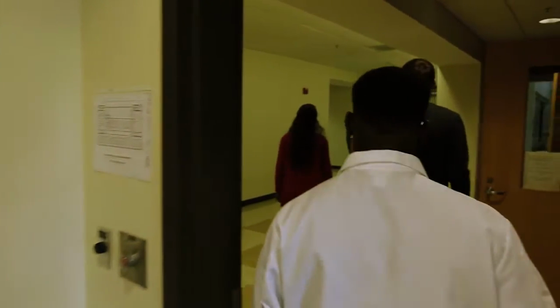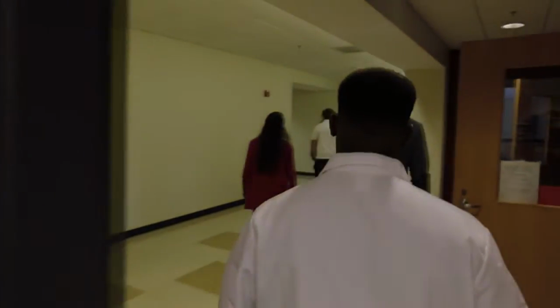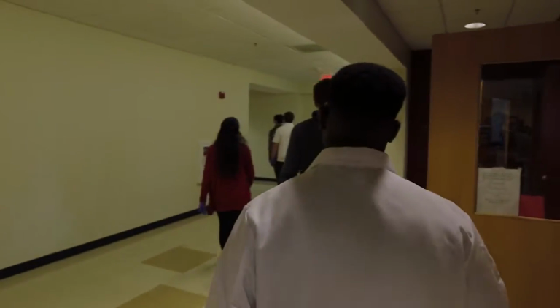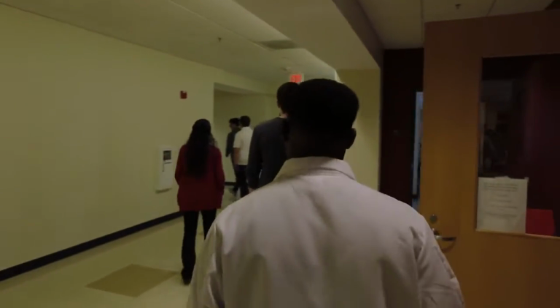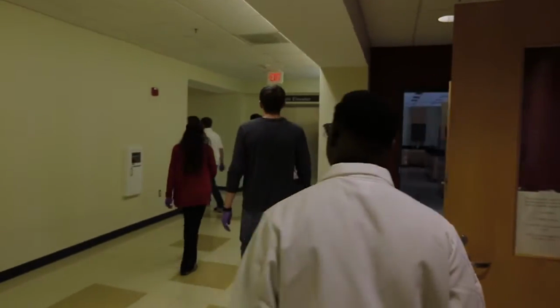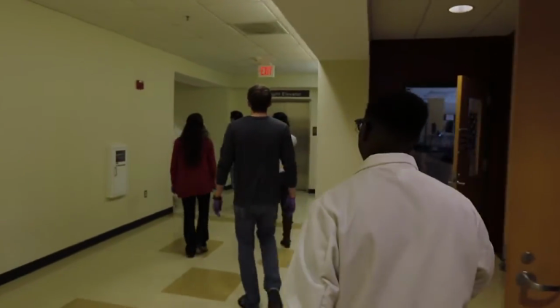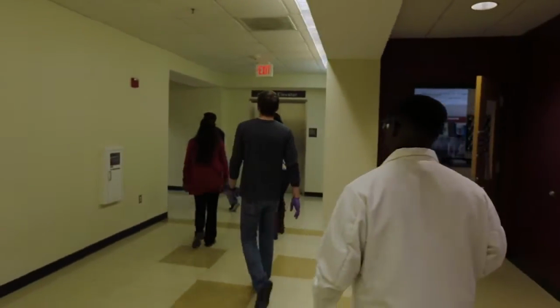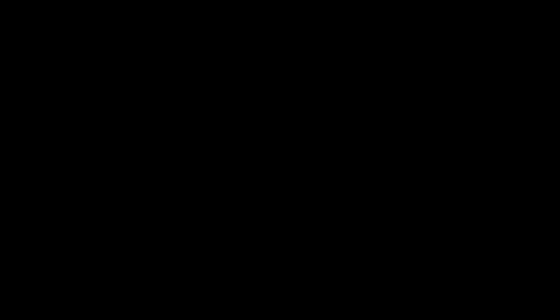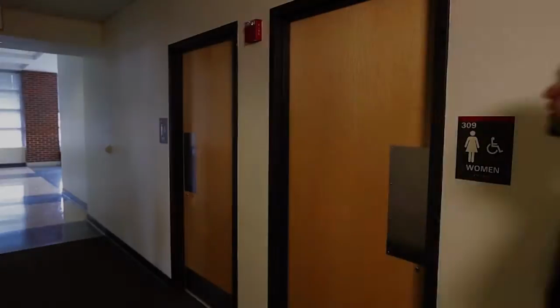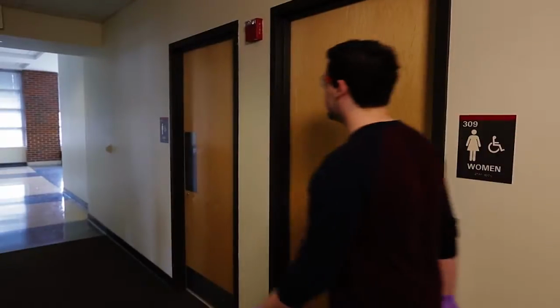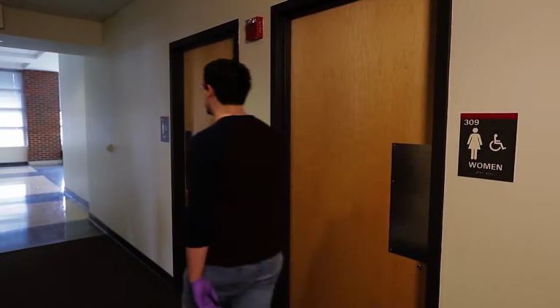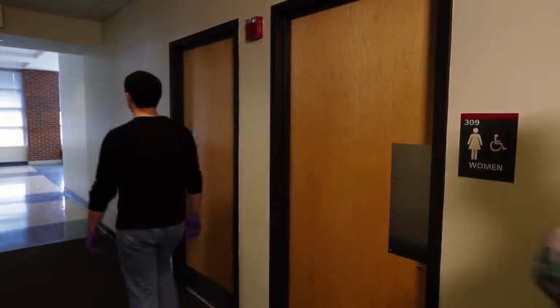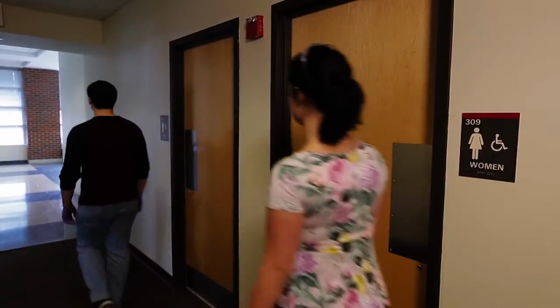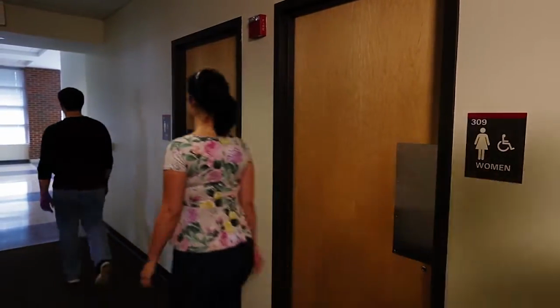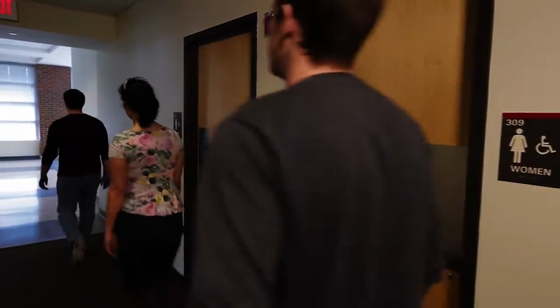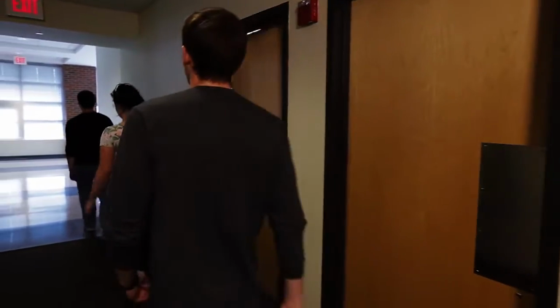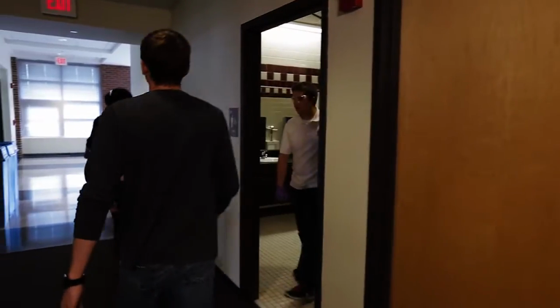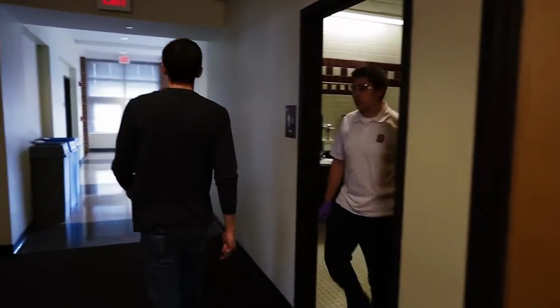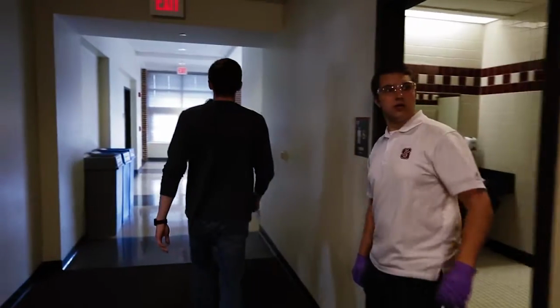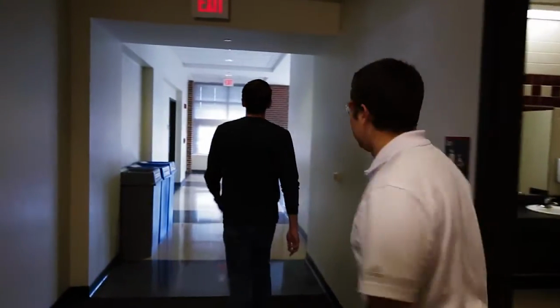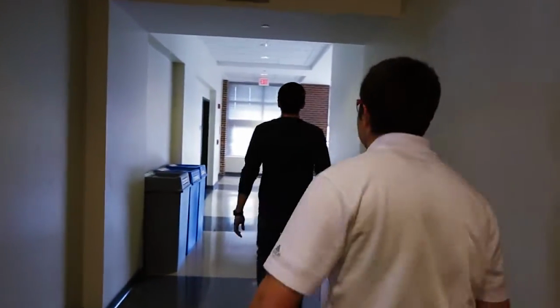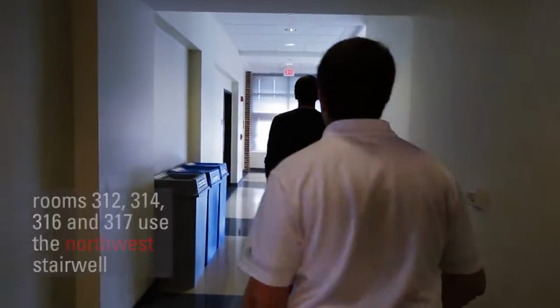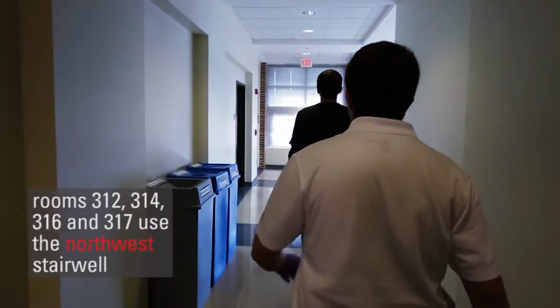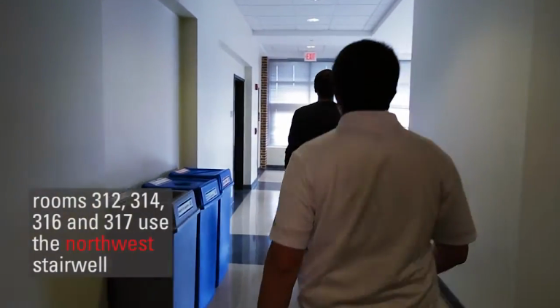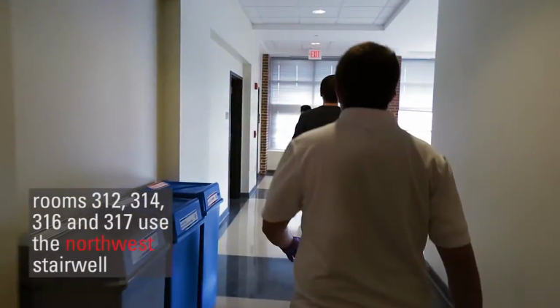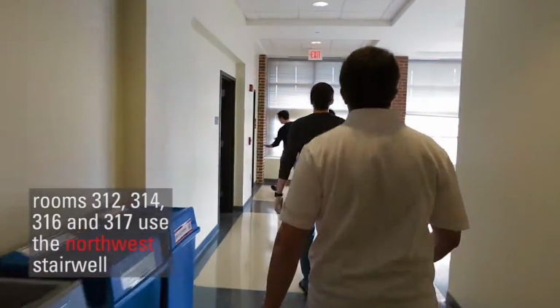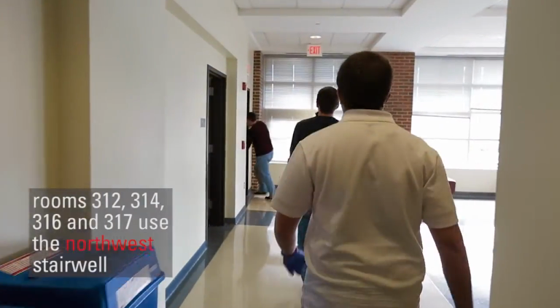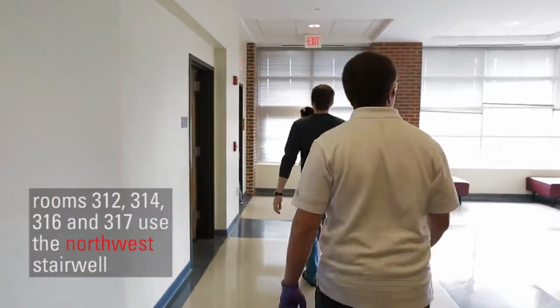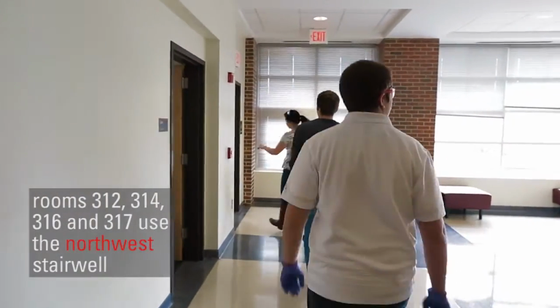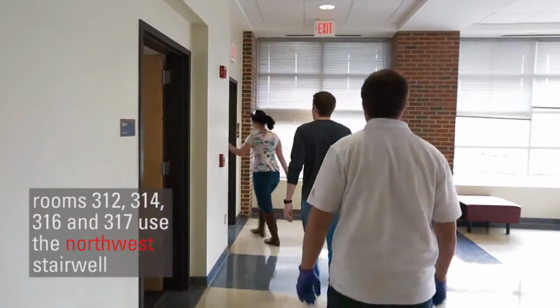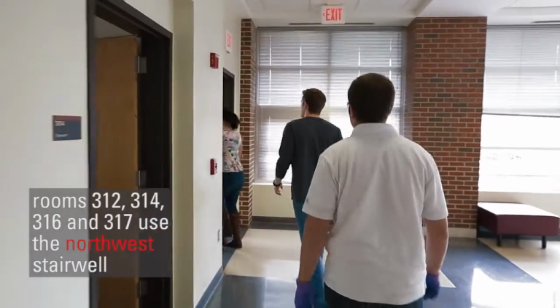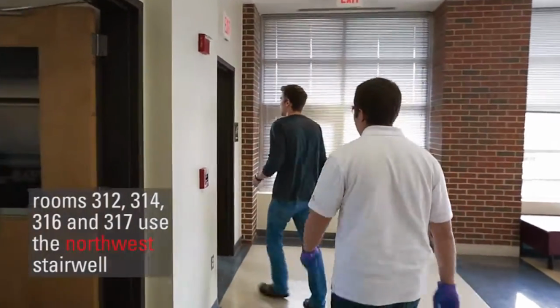Rooms 312, 314, 316, and 317 evacuate through the northwest stairwell, located on the same side of the building as the bathrooms.